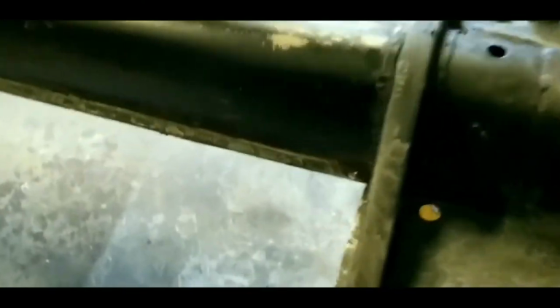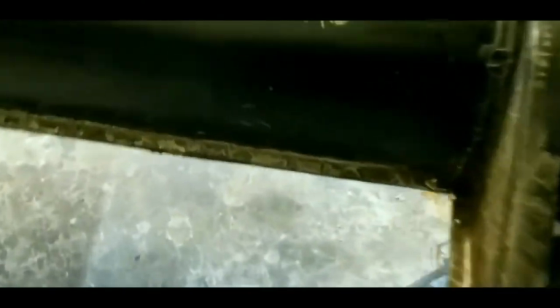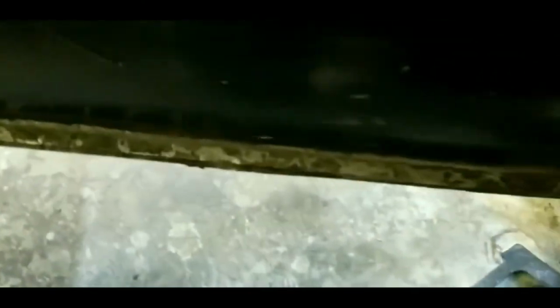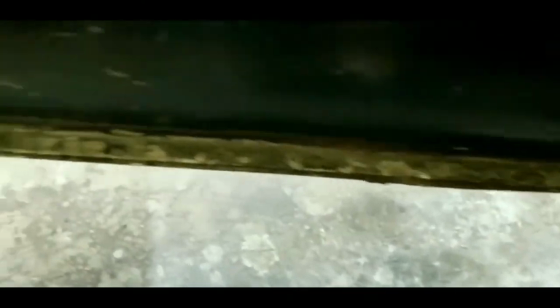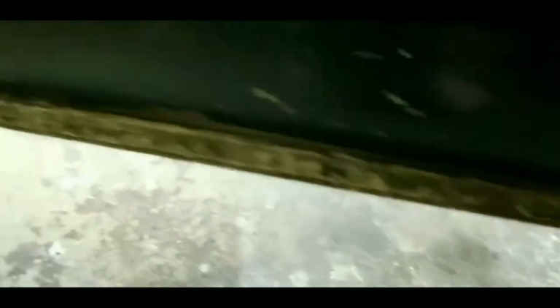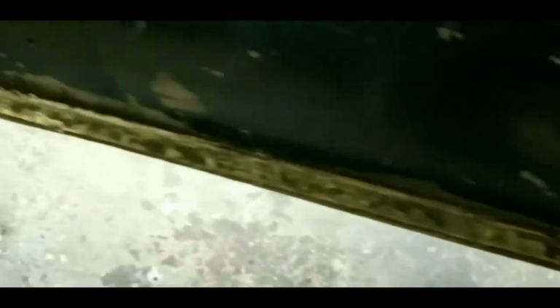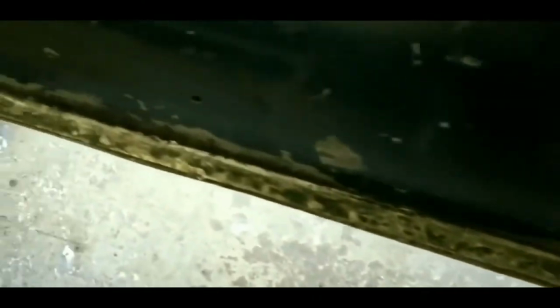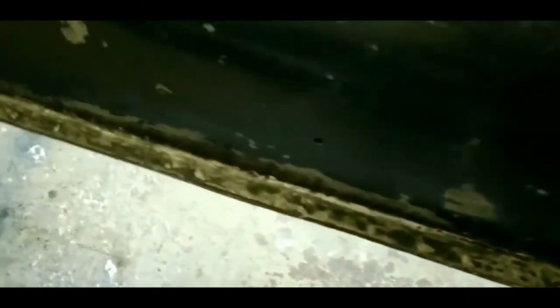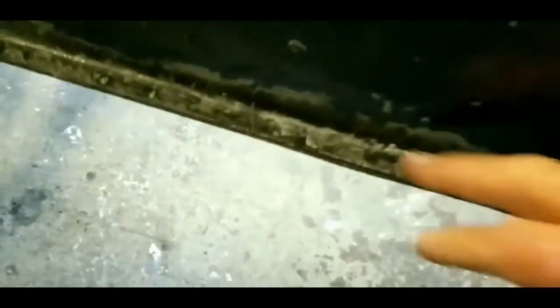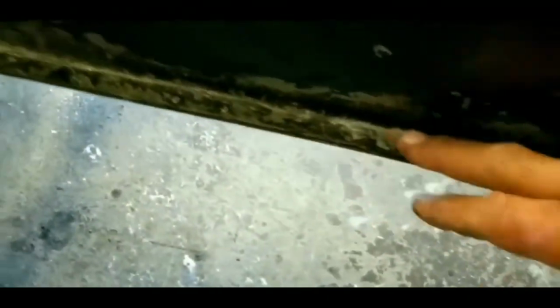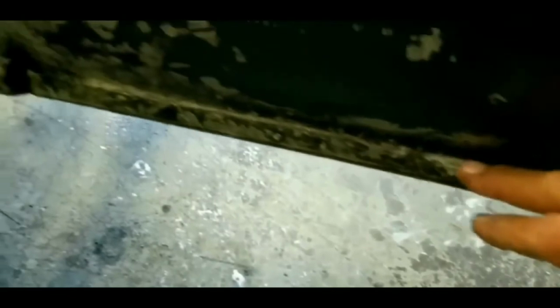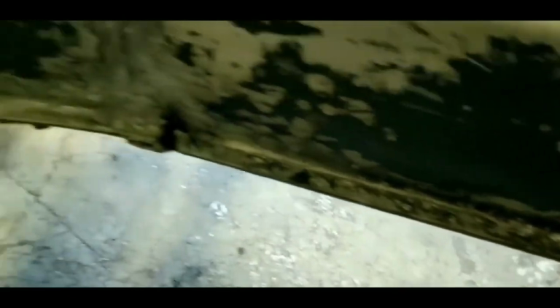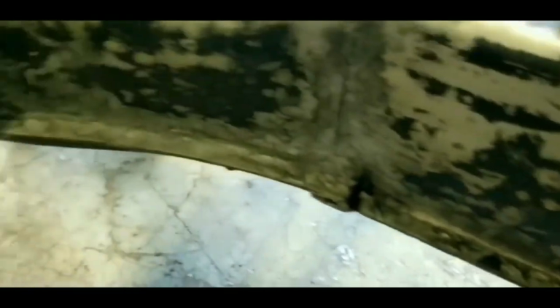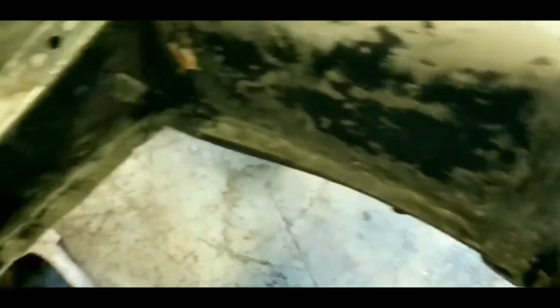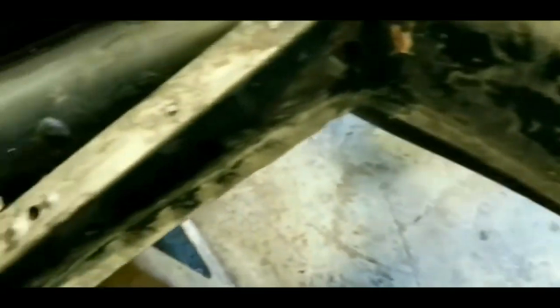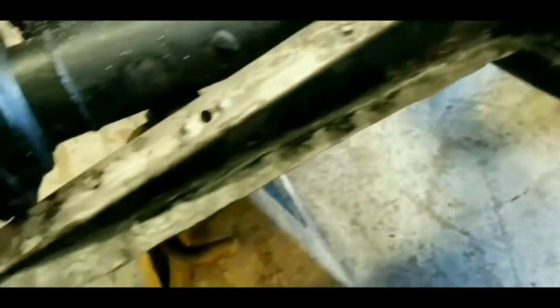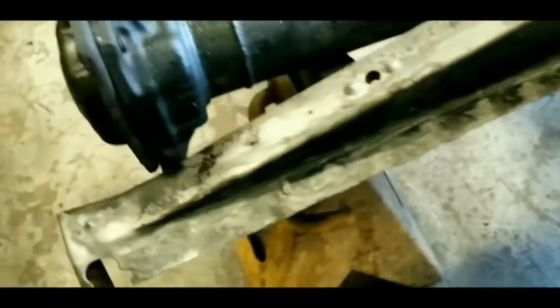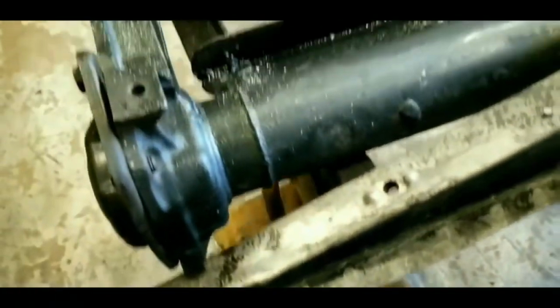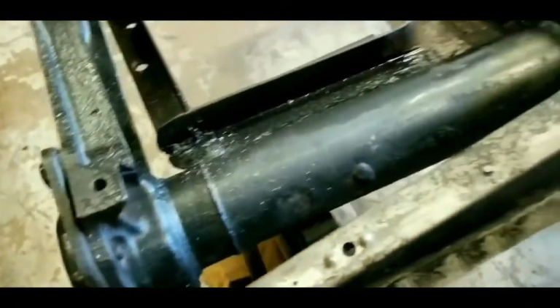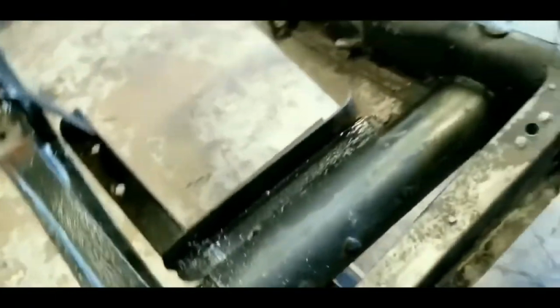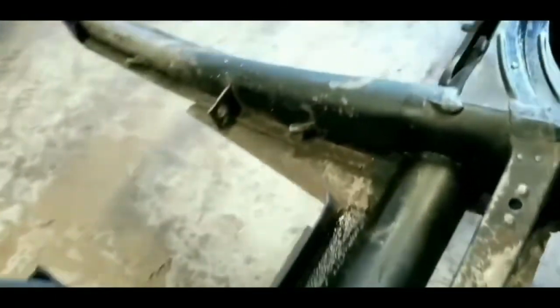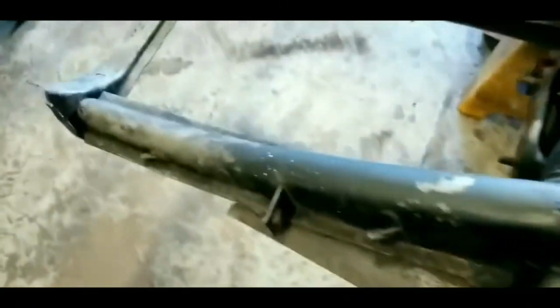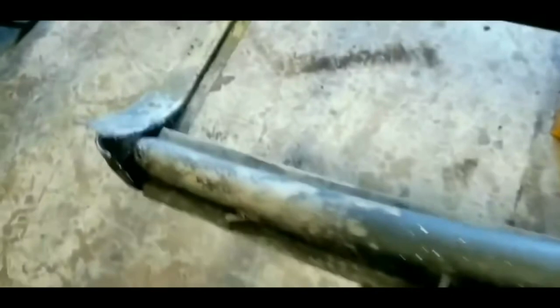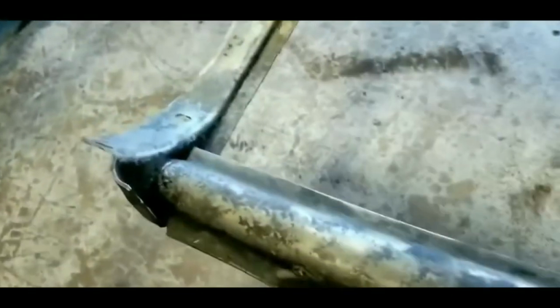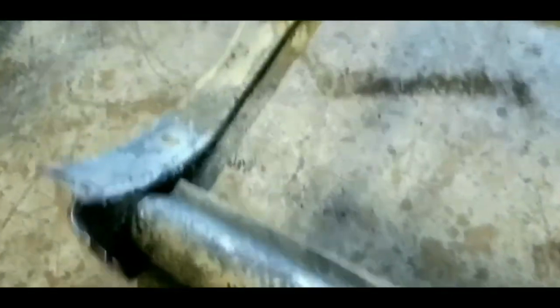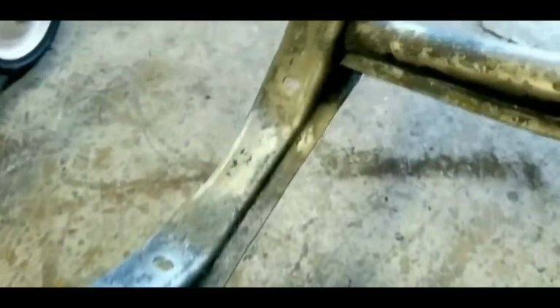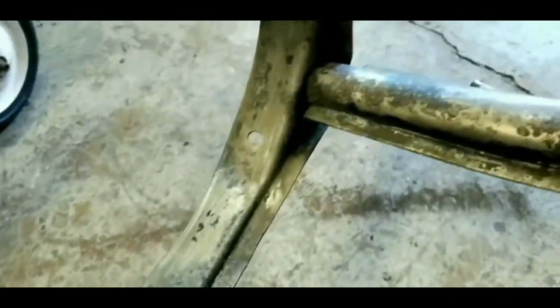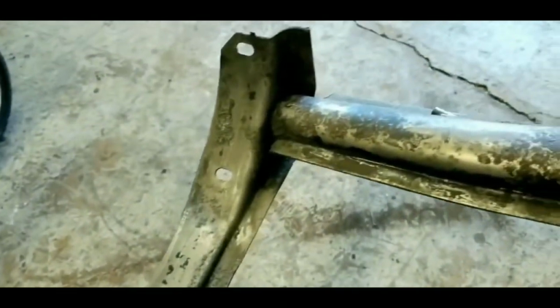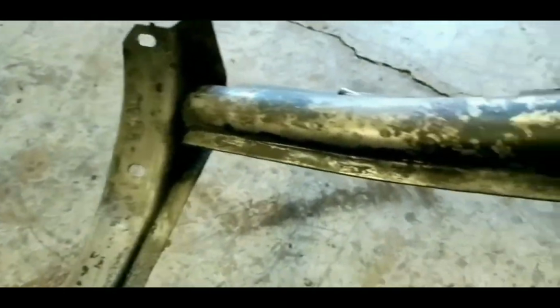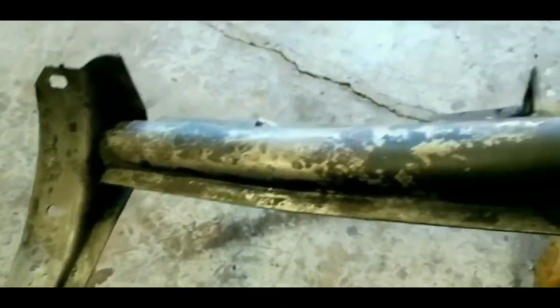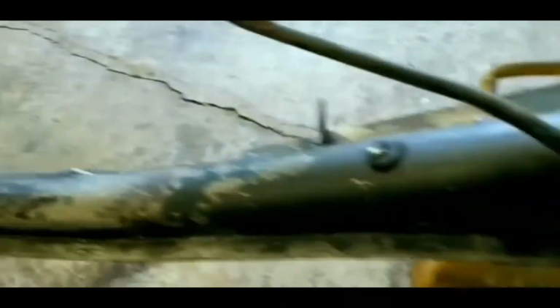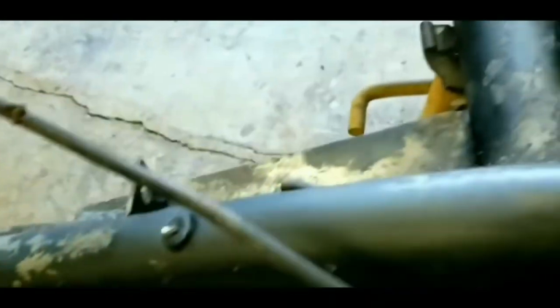I went down here, ground down all my spot welds and treated it all in here. All underneath this cradle — like I said, it was really rusty — and that looks like bare metal now.